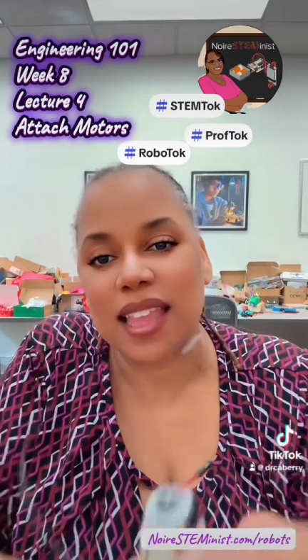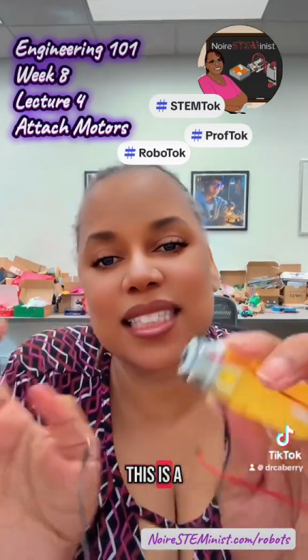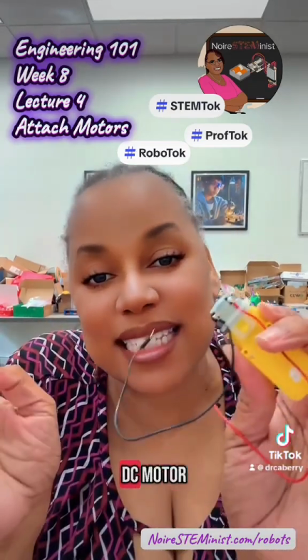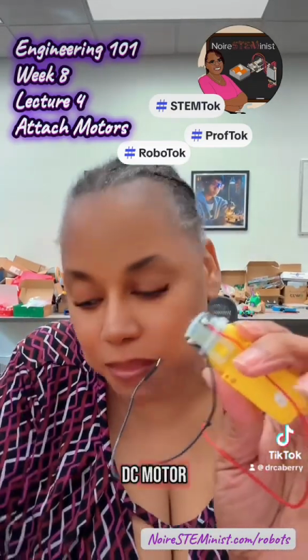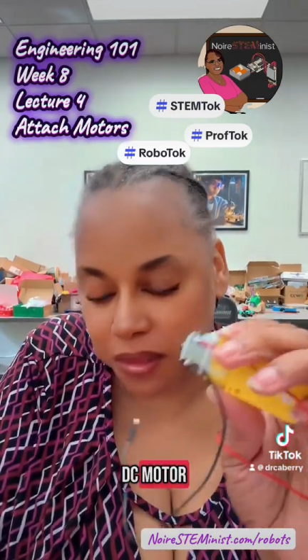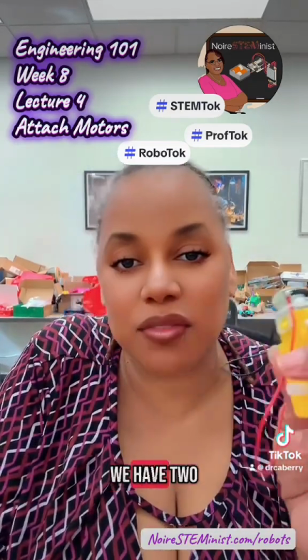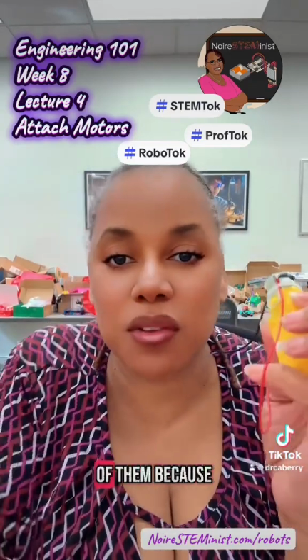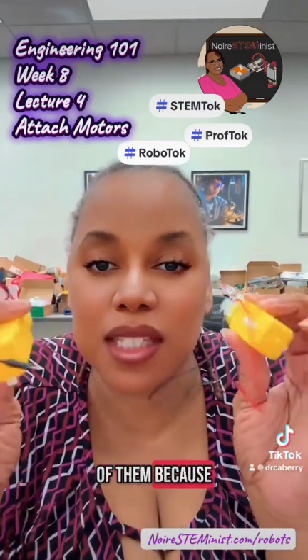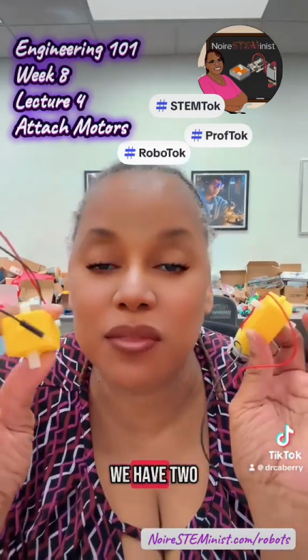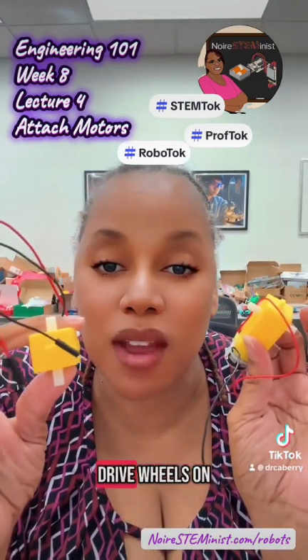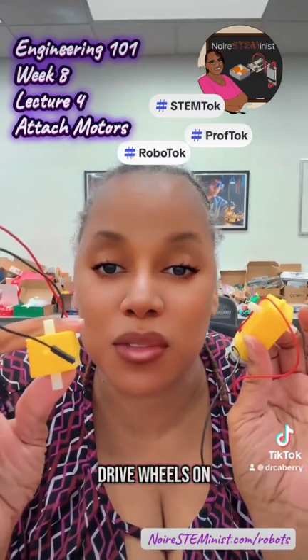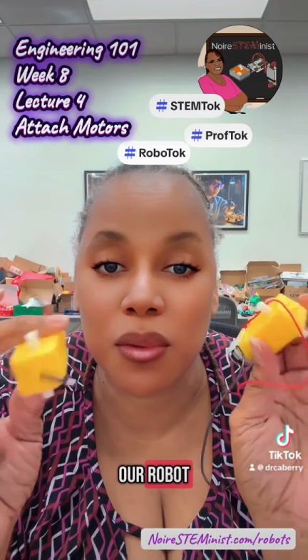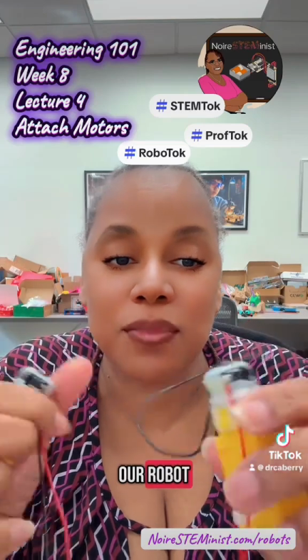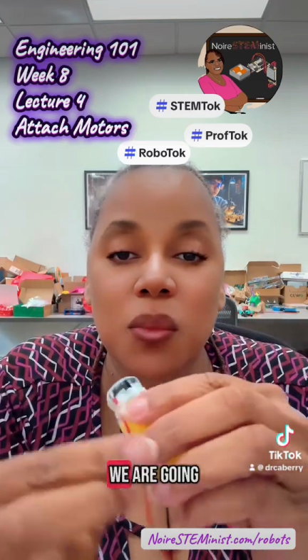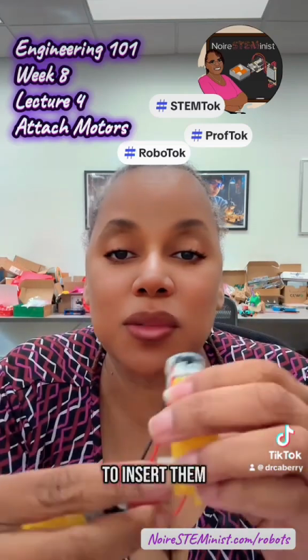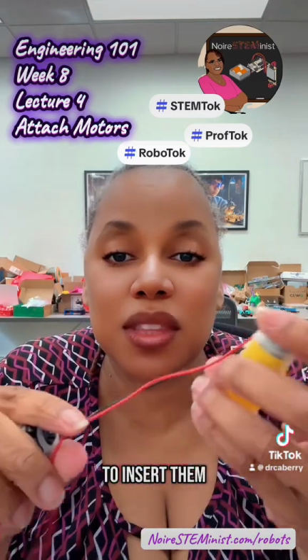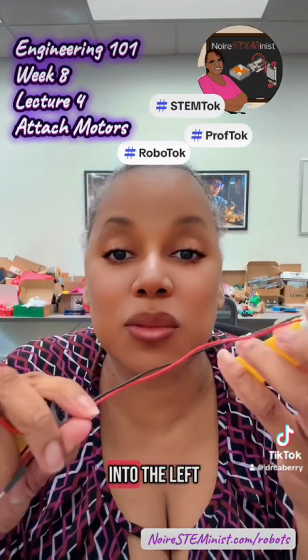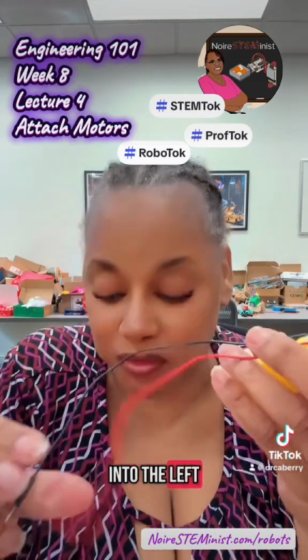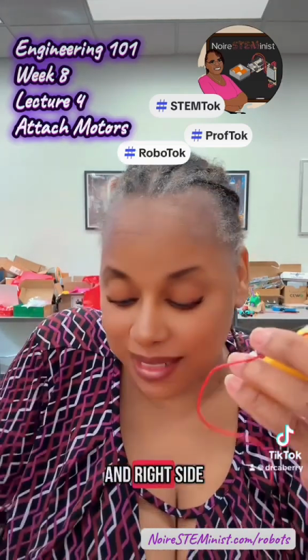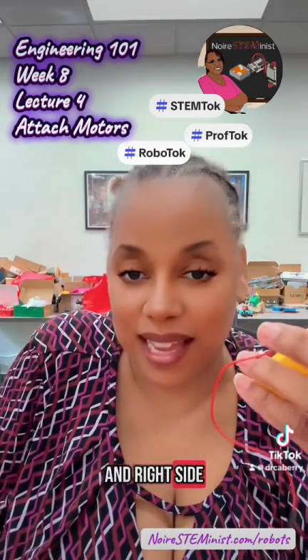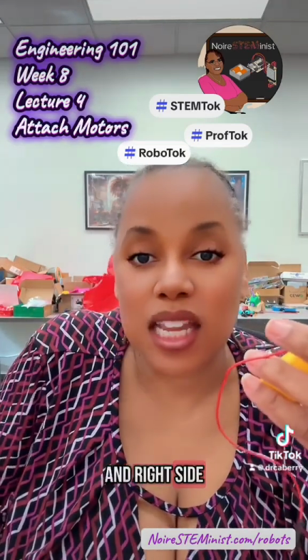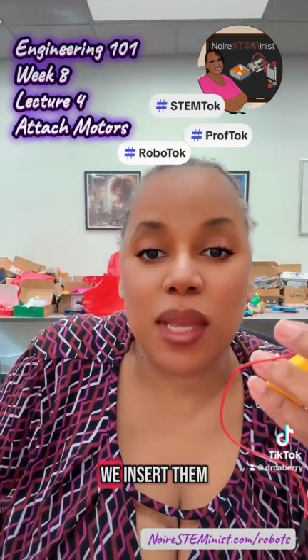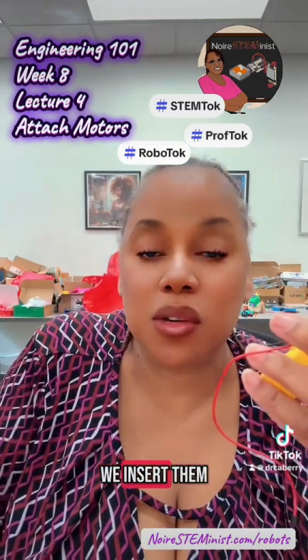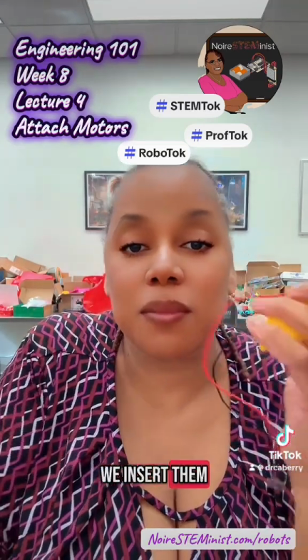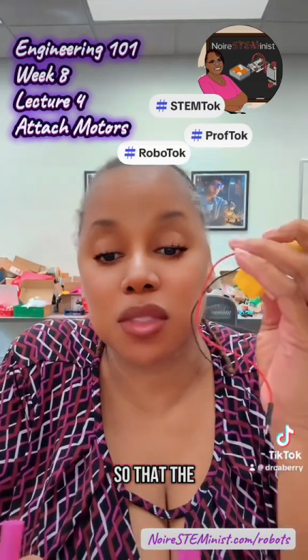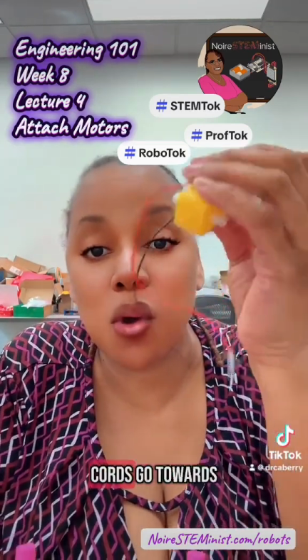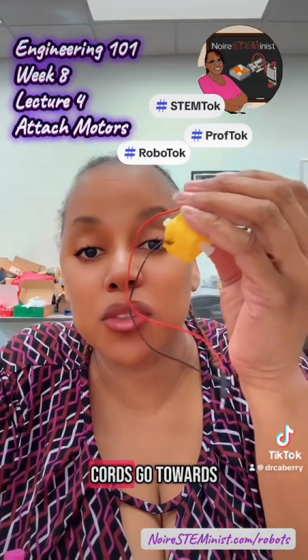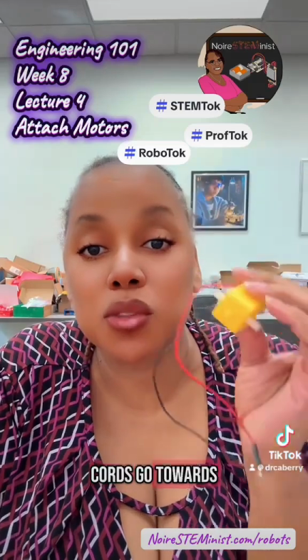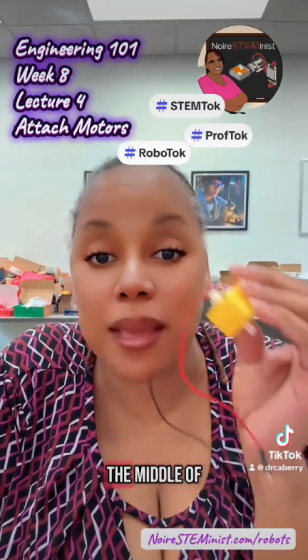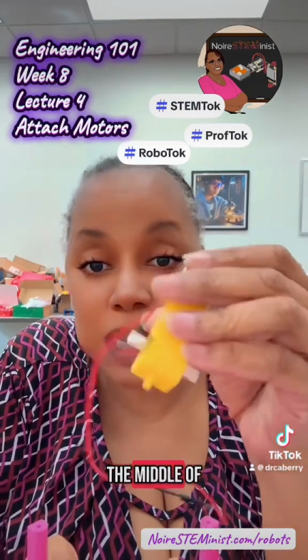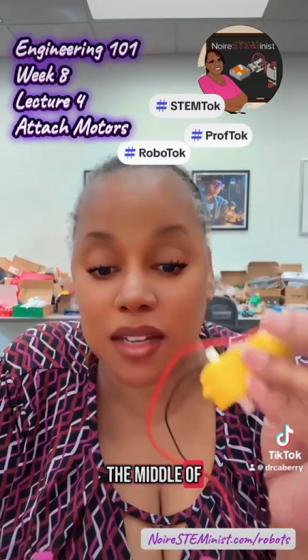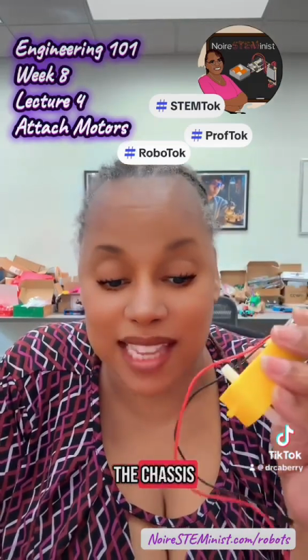This is a DC motor. We have two of them because we have two drive wheels on our robot. We are going to insert them into the left and right side.